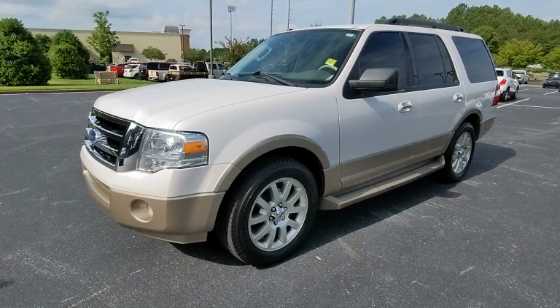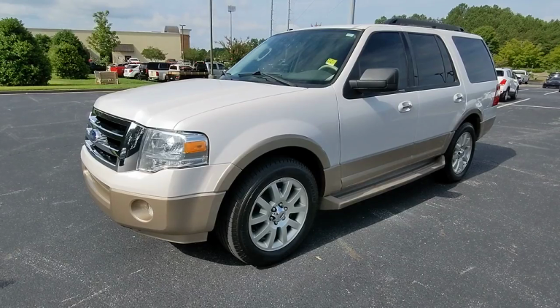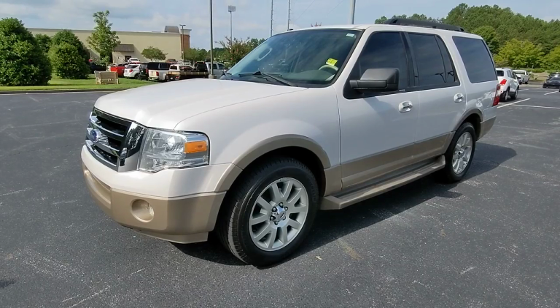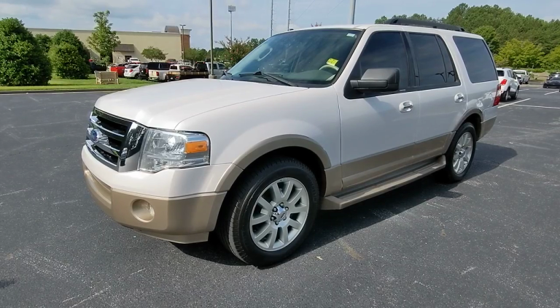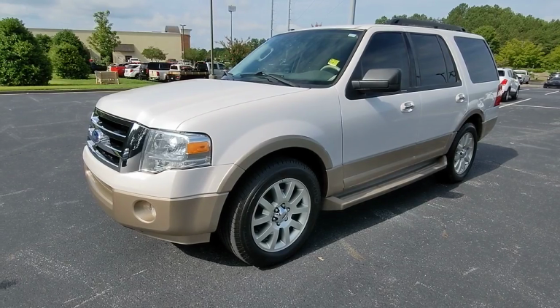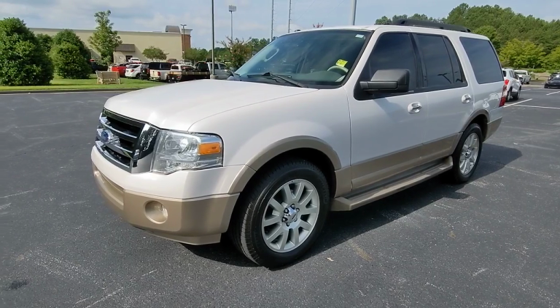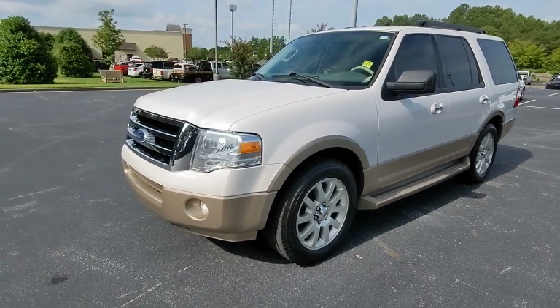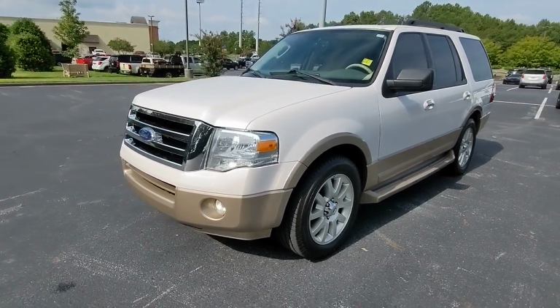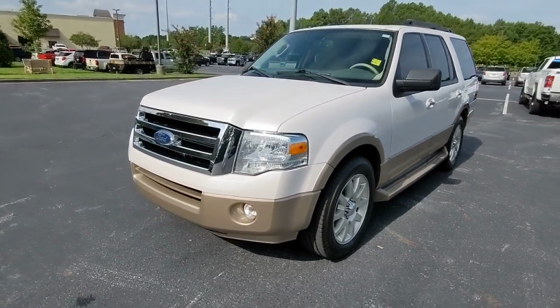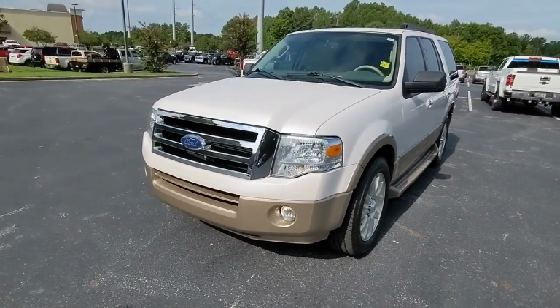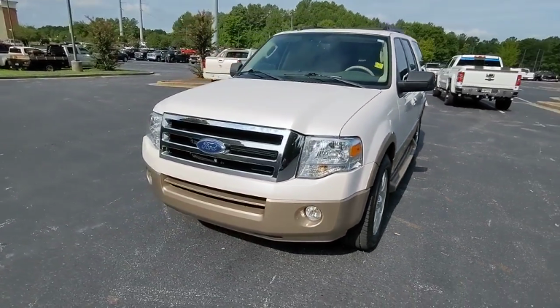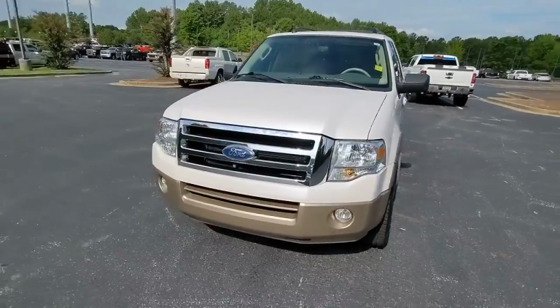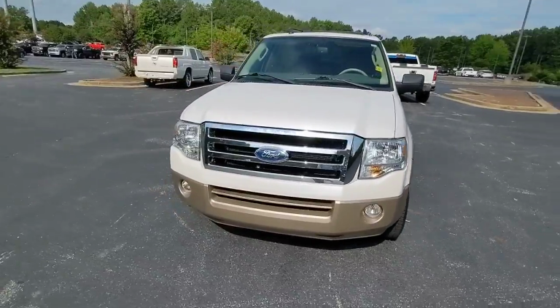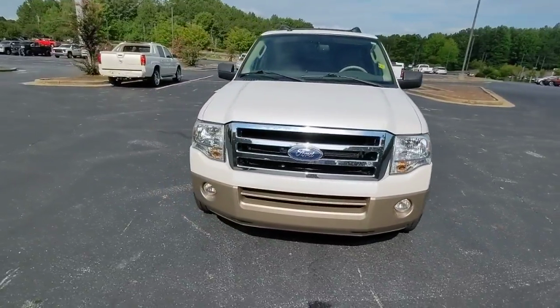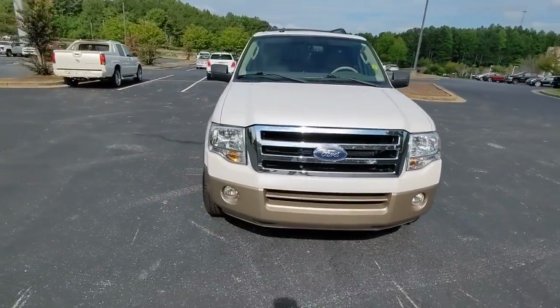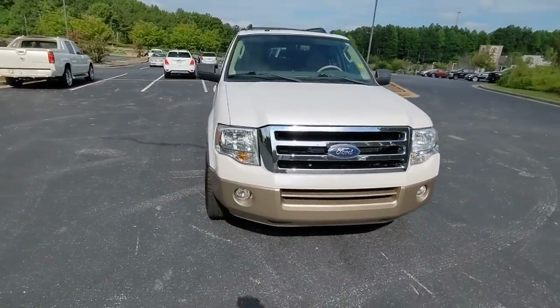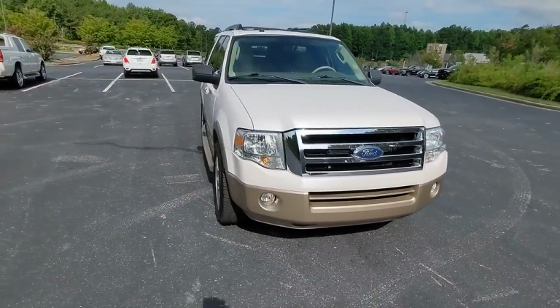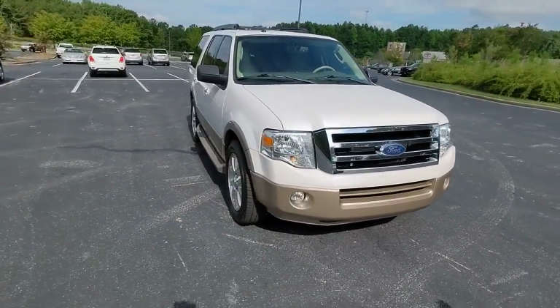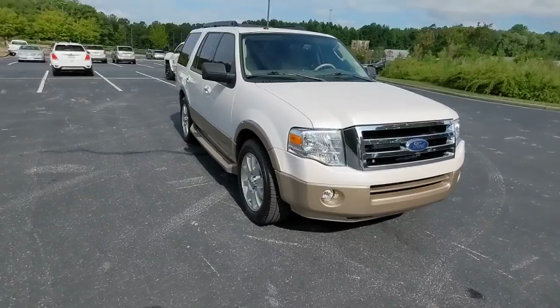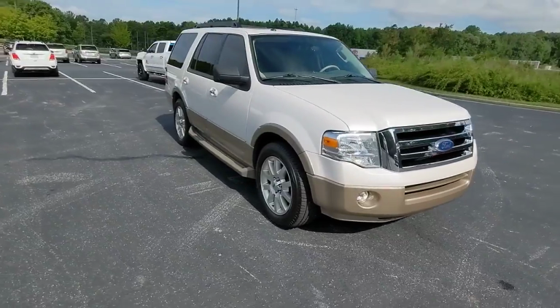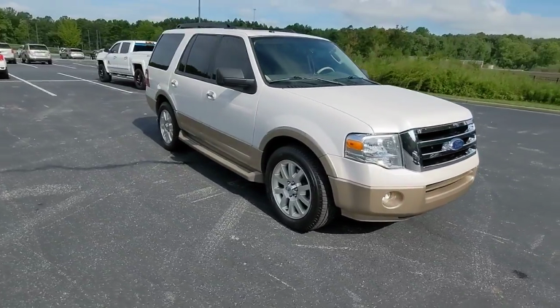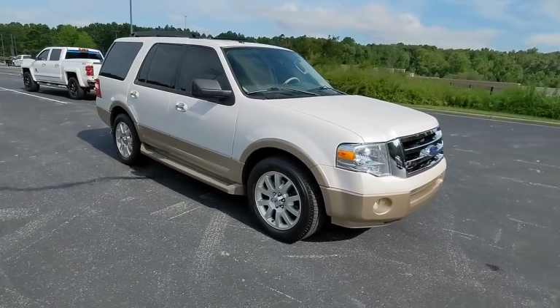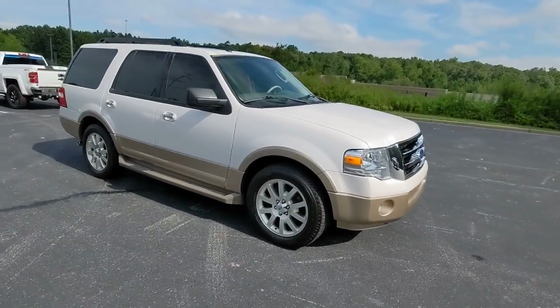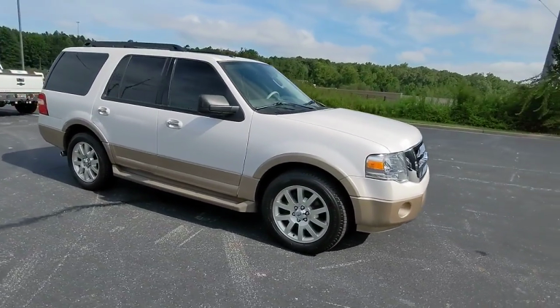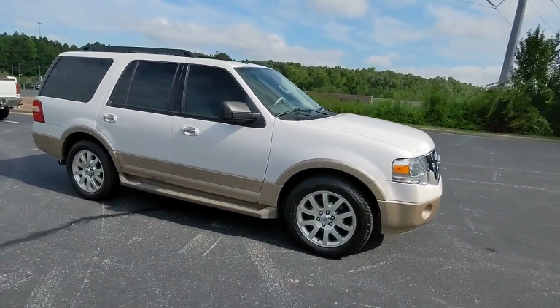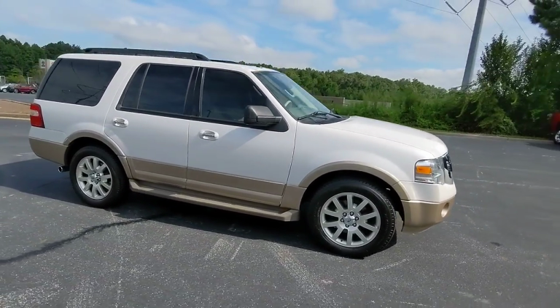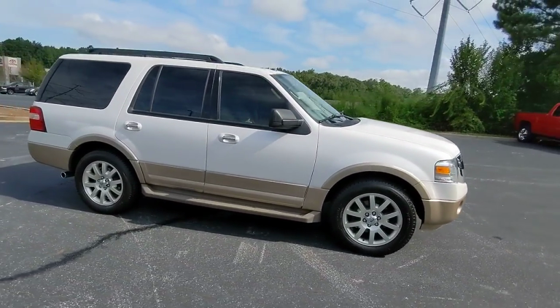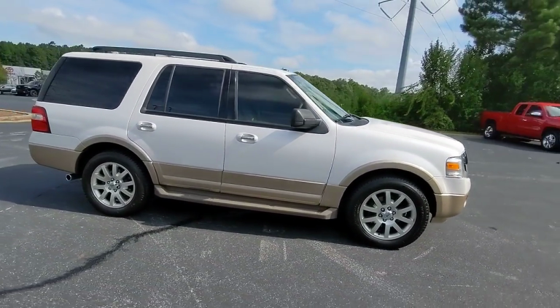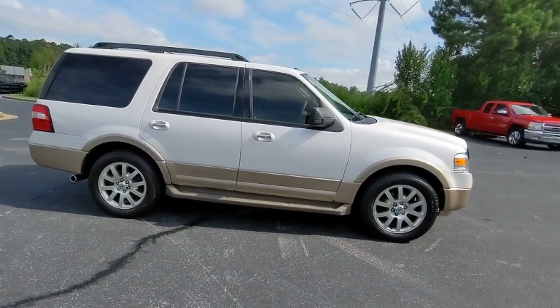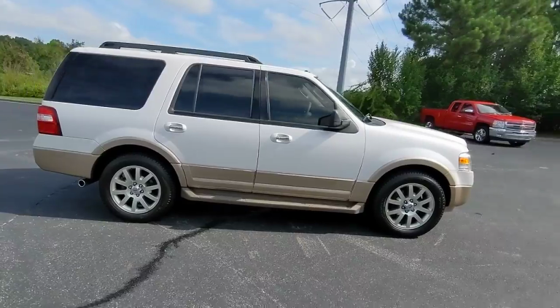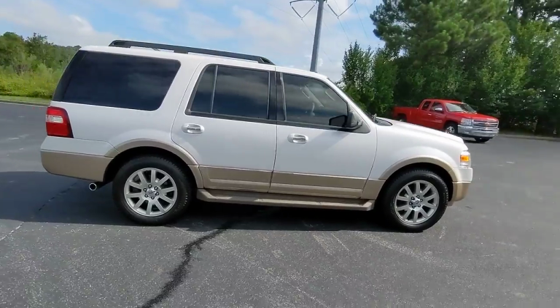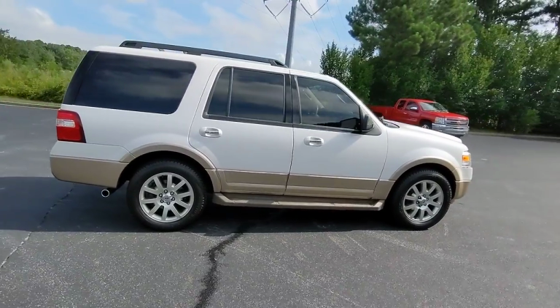Get acquainted with the 2011 Ford Expedition. This vehicle is an outstanding buy with fewer than 5,000 miles on the odometer. Approach every adventure from a position of strength in this bold and versatile Expedition.